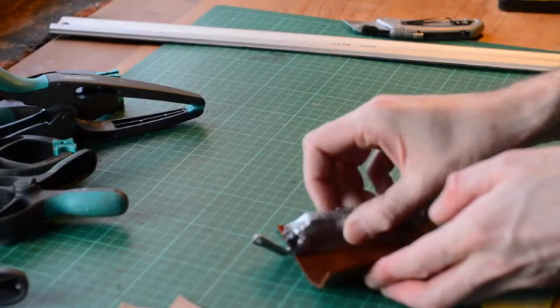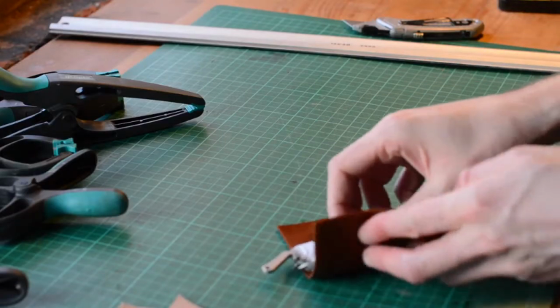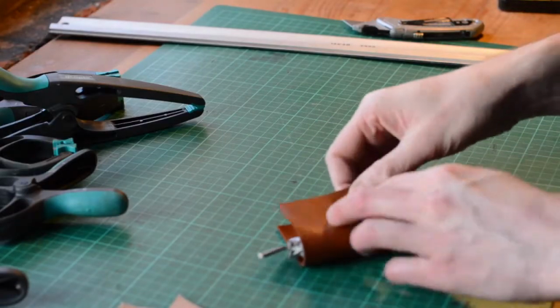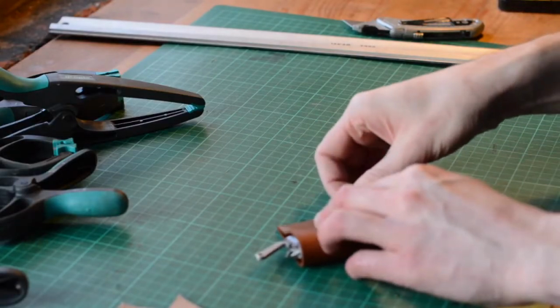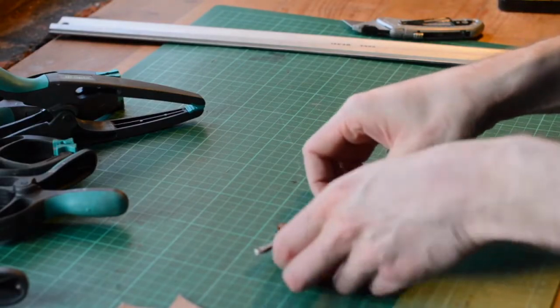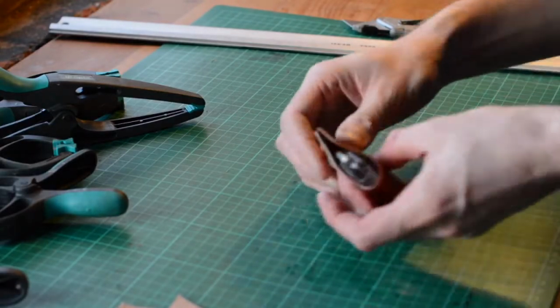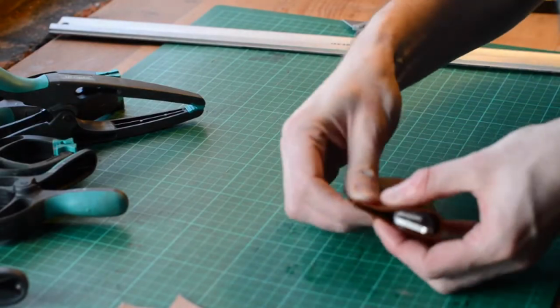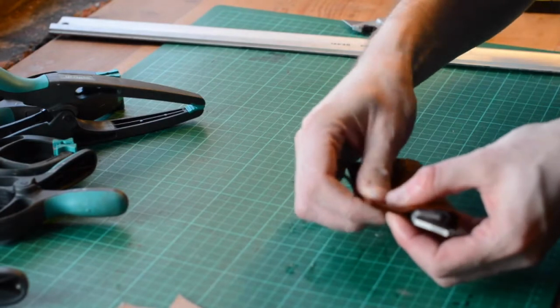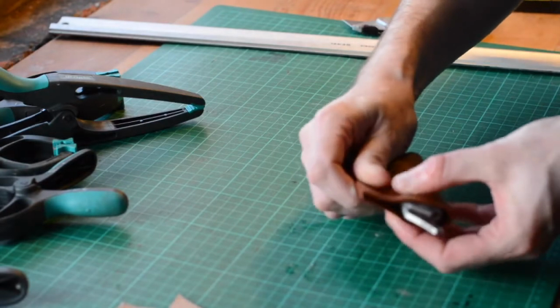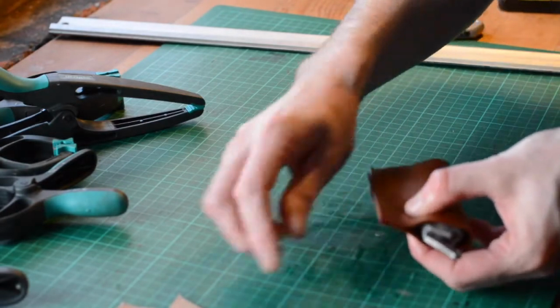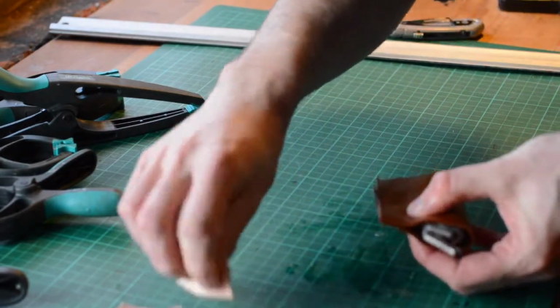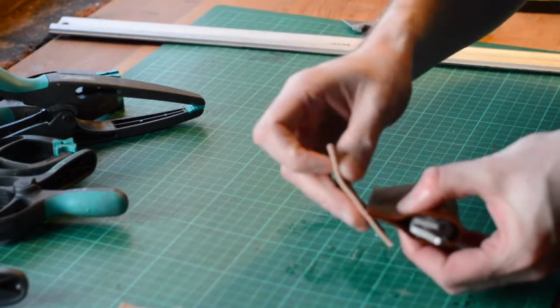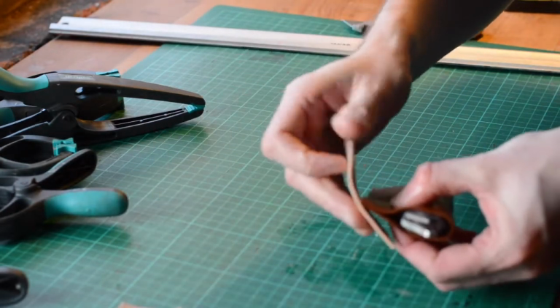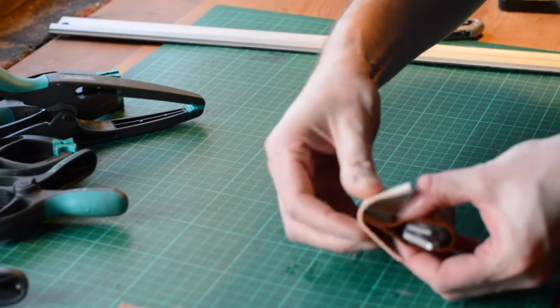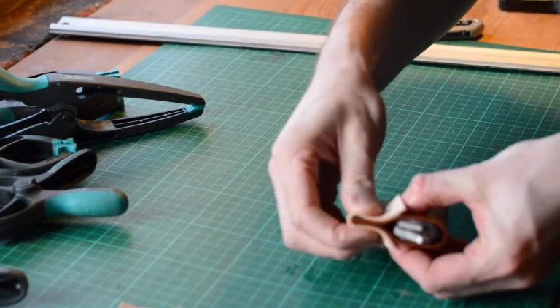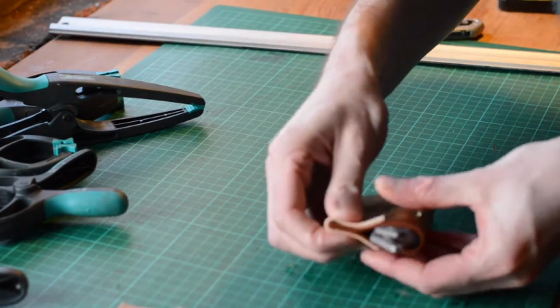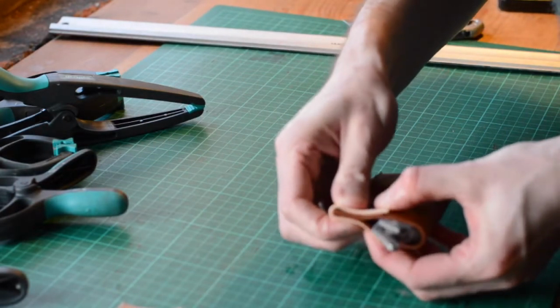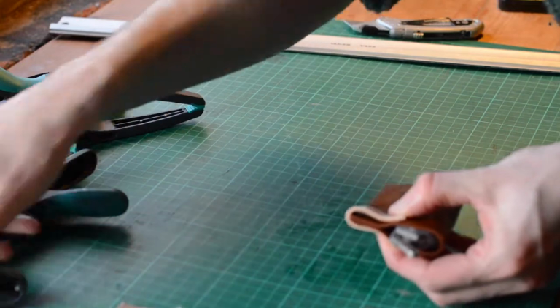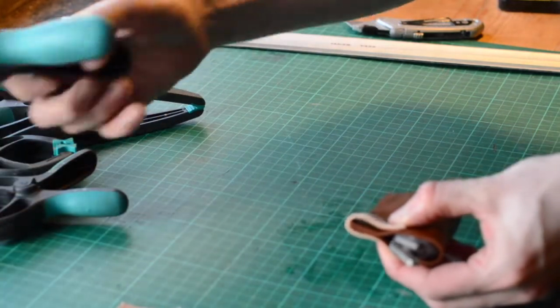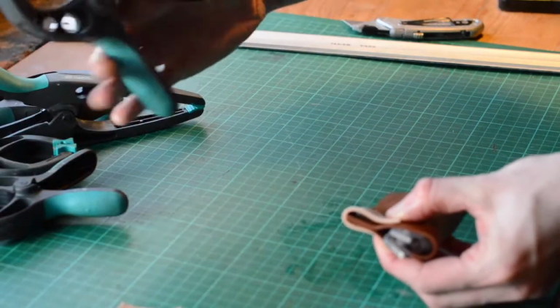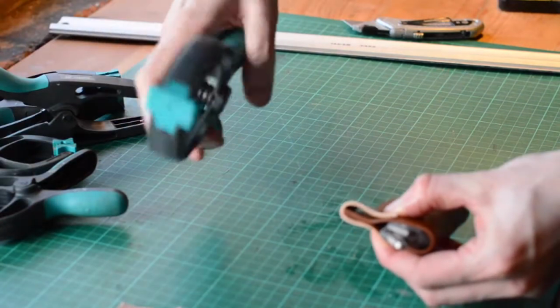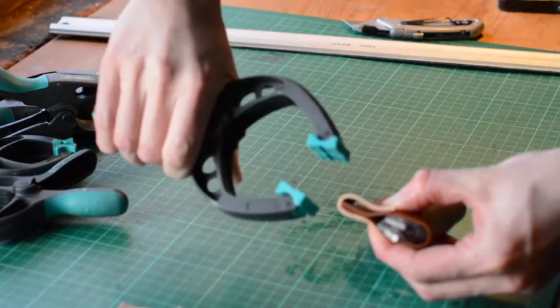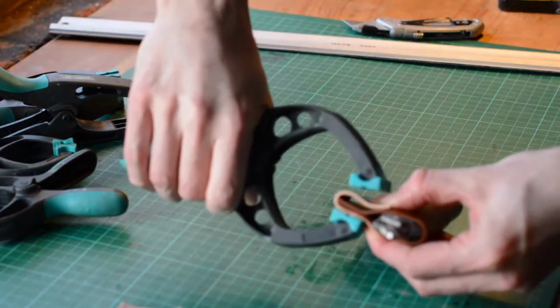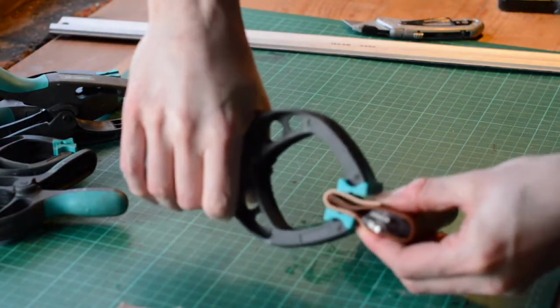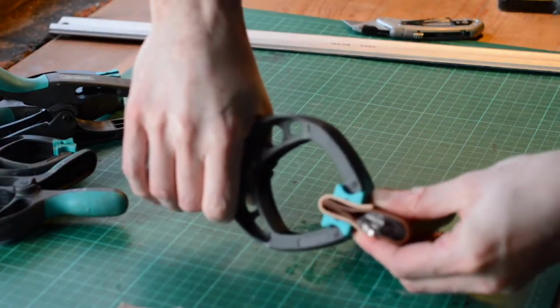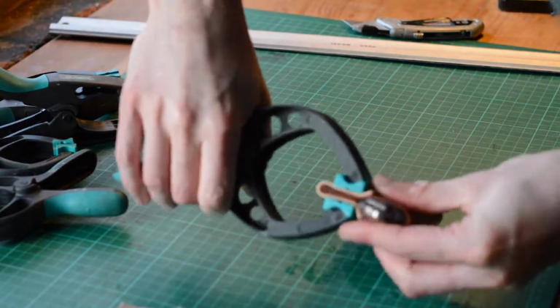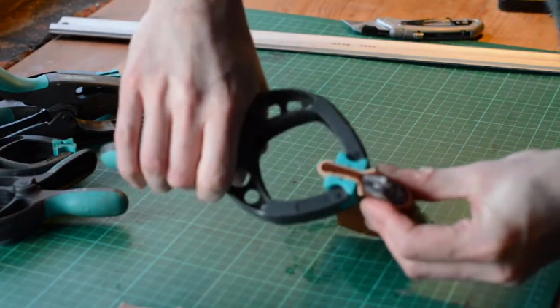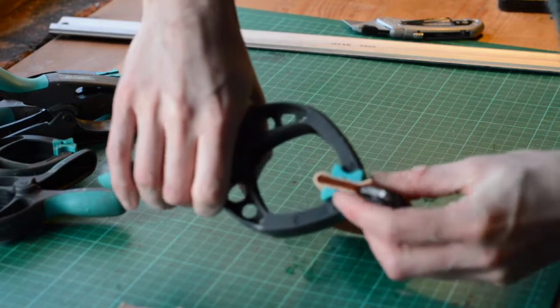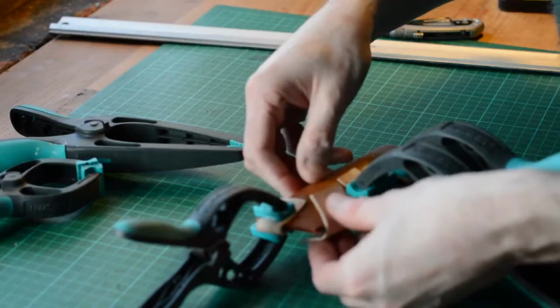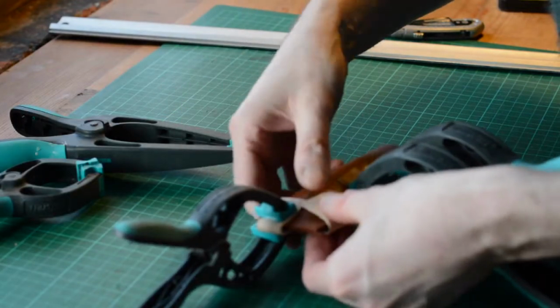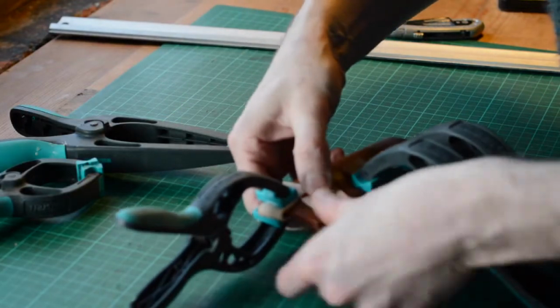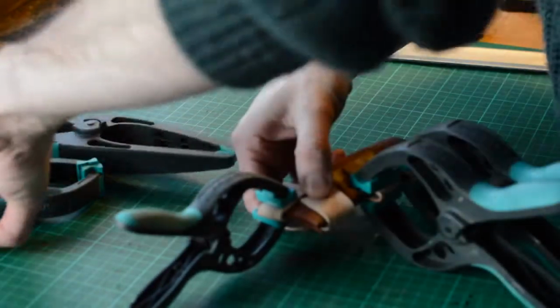After 20 minutes I formed the leather around the knife. I used some spring clamps to hold it in place and used some little offcuts of leather so that the clamps didn't mark the slip. I then left it a couple of days in a warm room to dry.